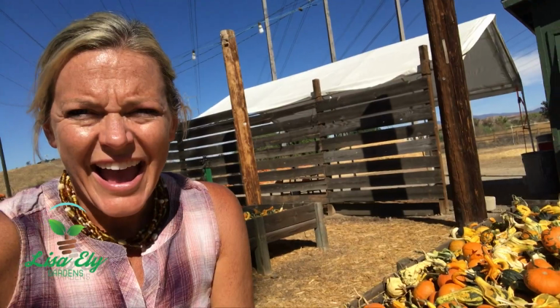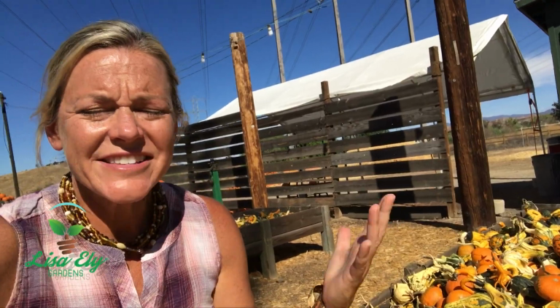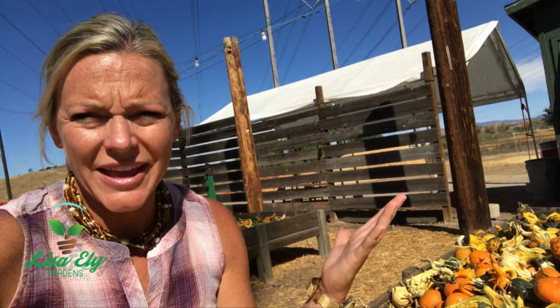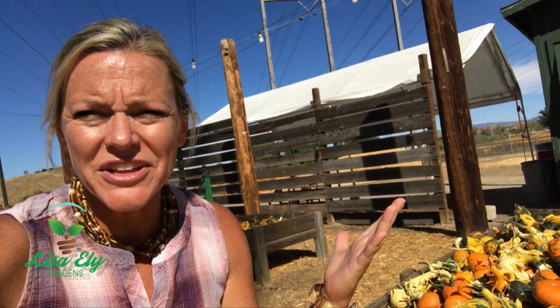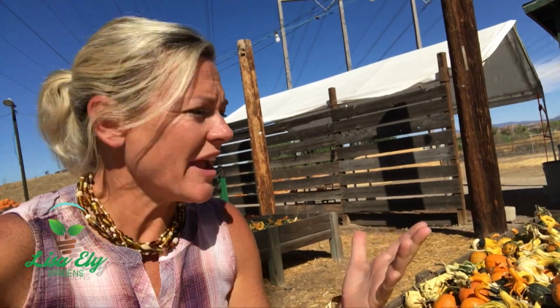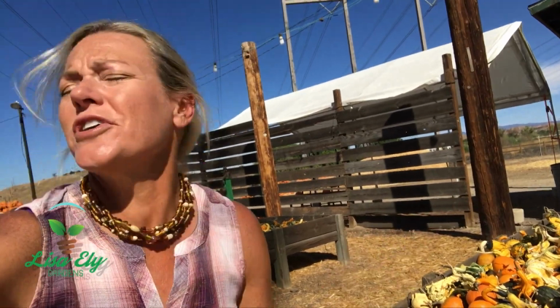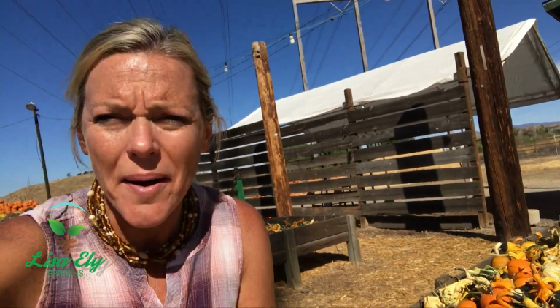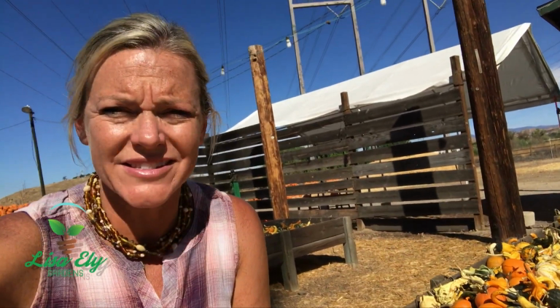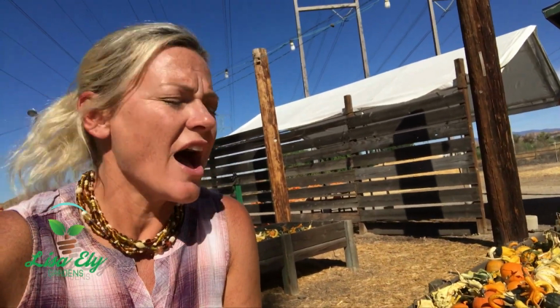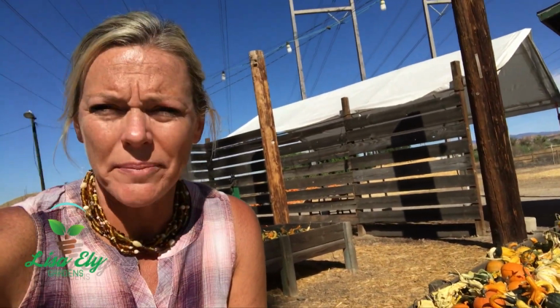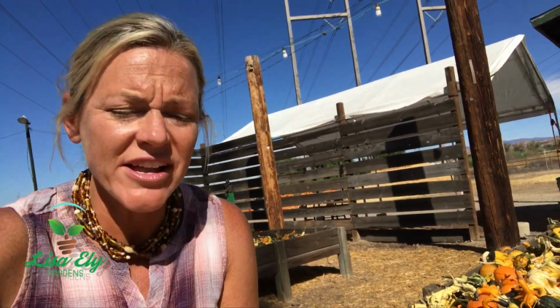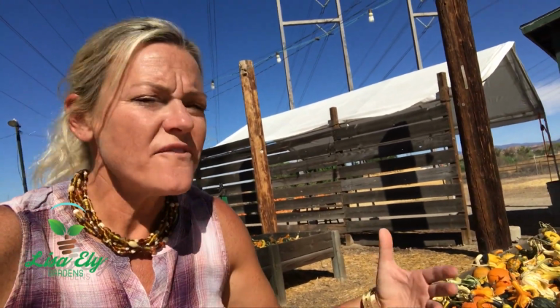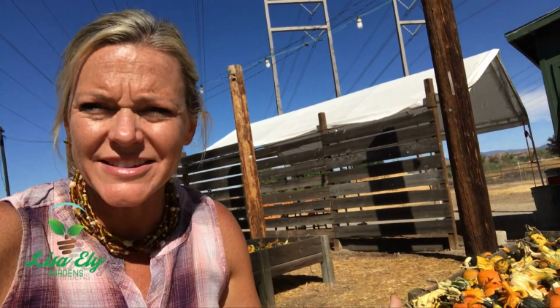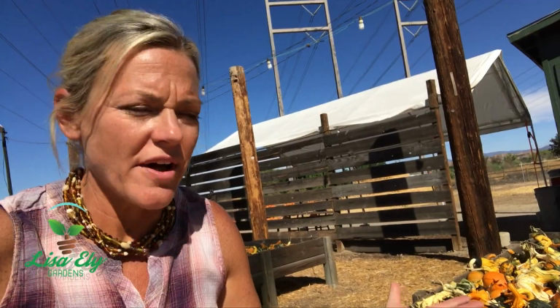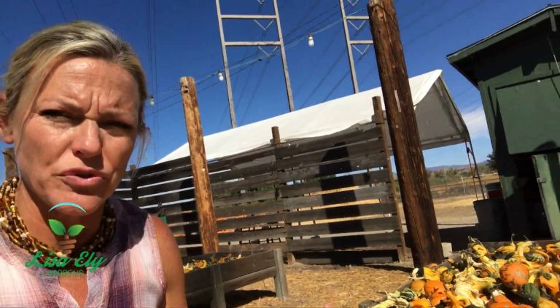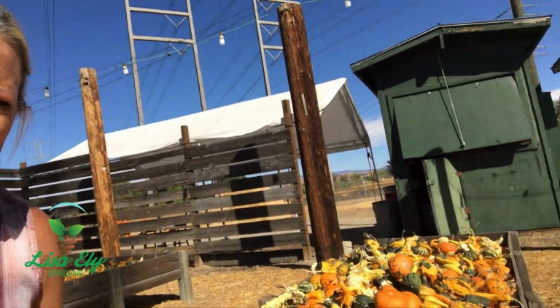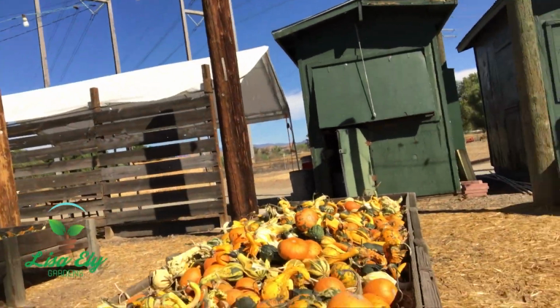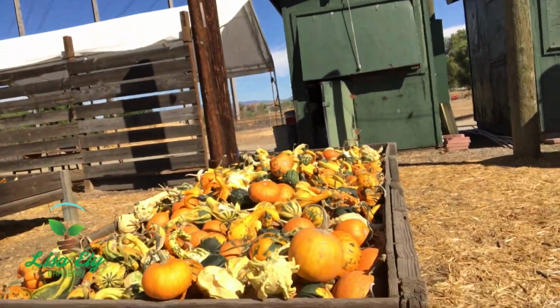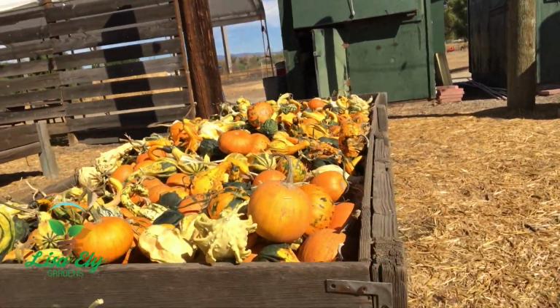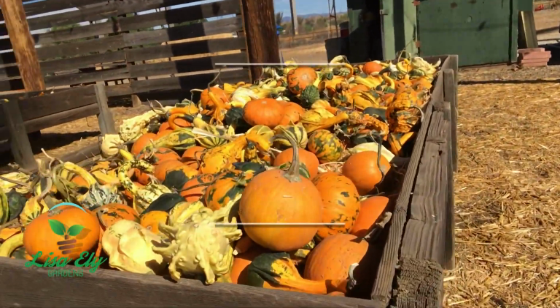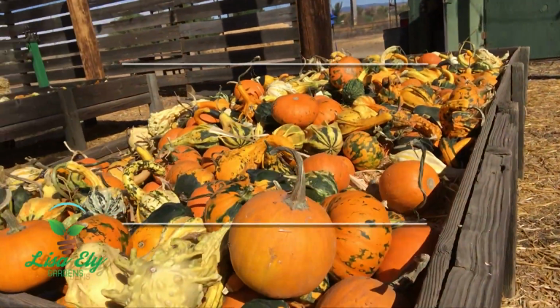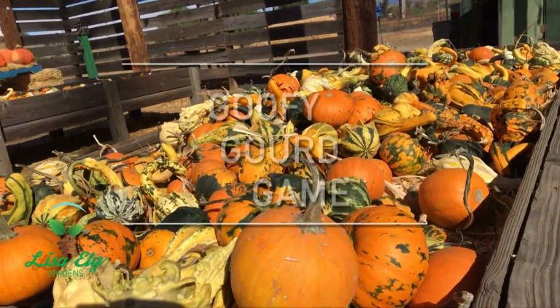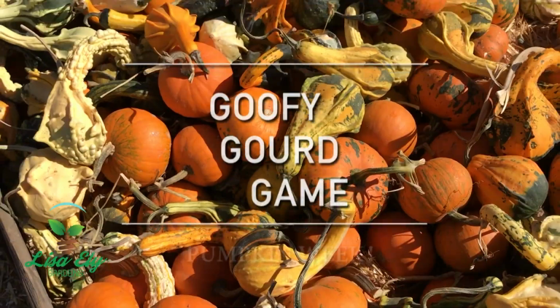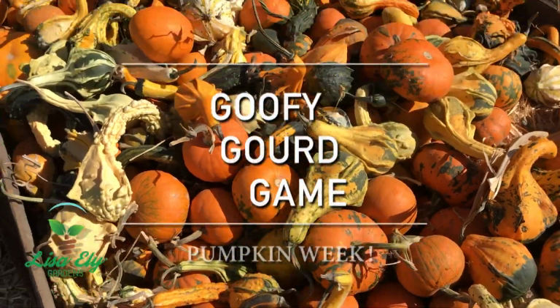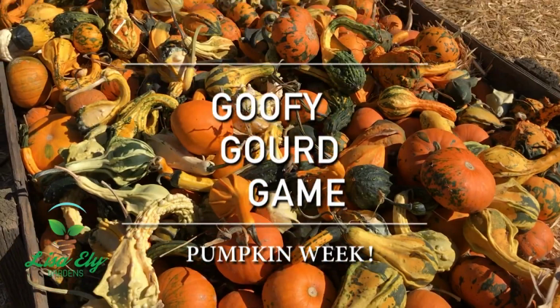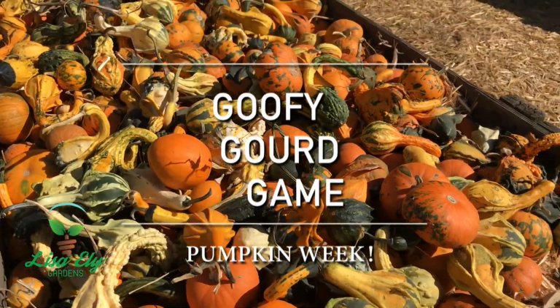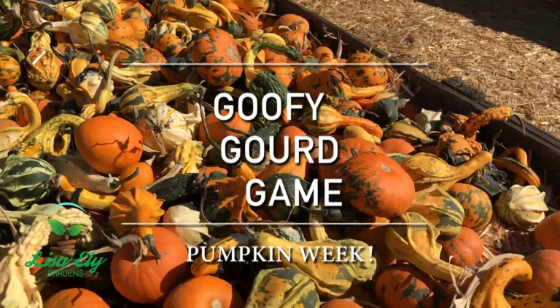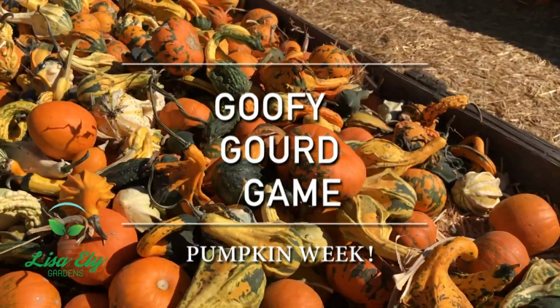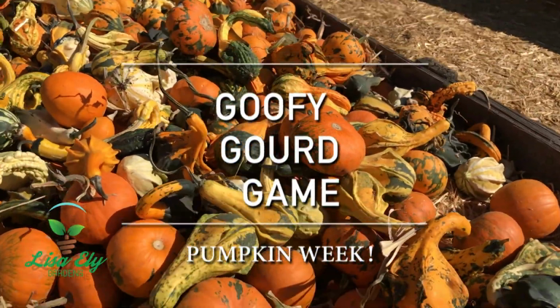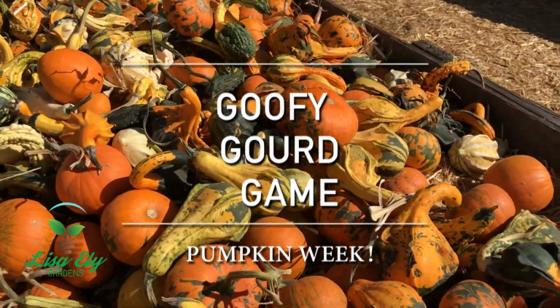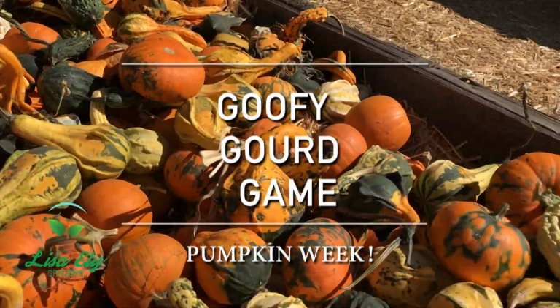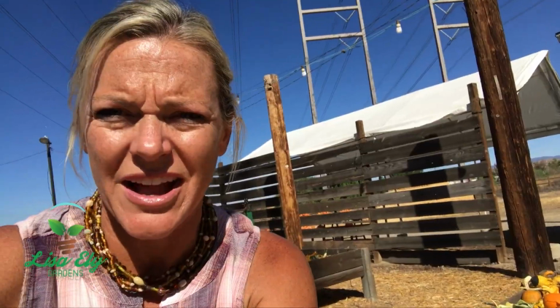Hey guys, here's a quick game when you're out hunting for your pumpkins at the pumpkin patch. Find the table of the goofy gourds and mini pumpkins and then challenge the kids to make a funny face, or maybe even write the letters of their names. Check it out!